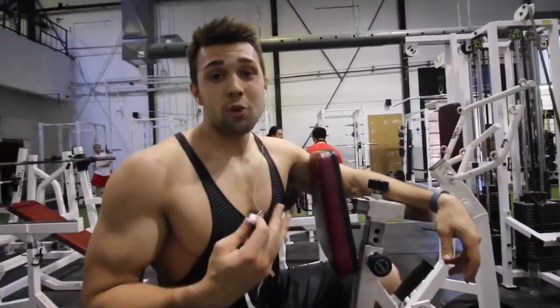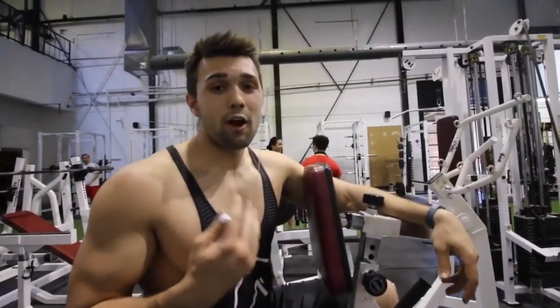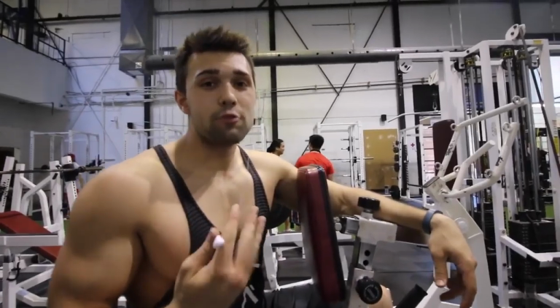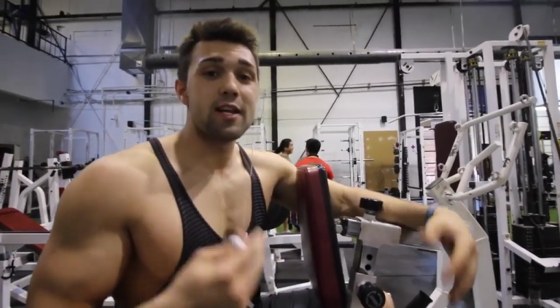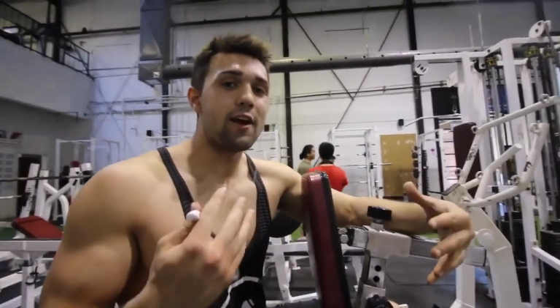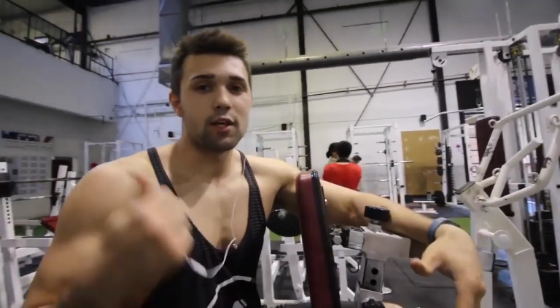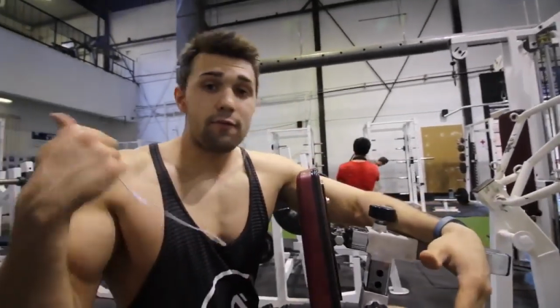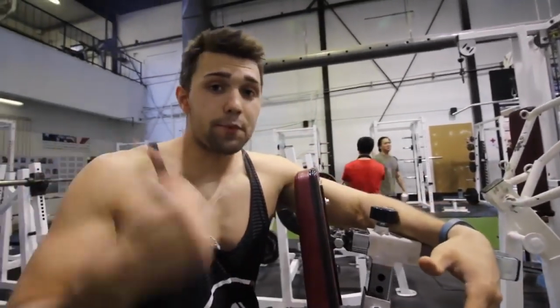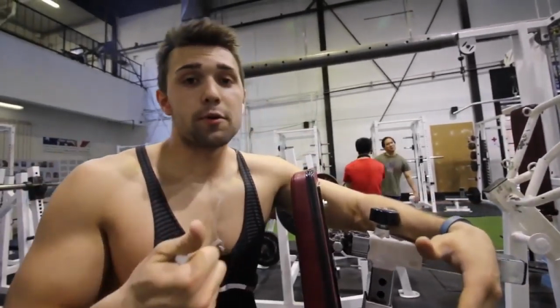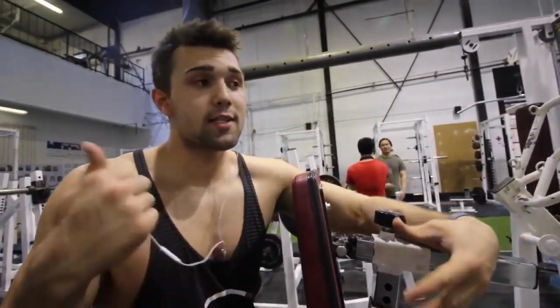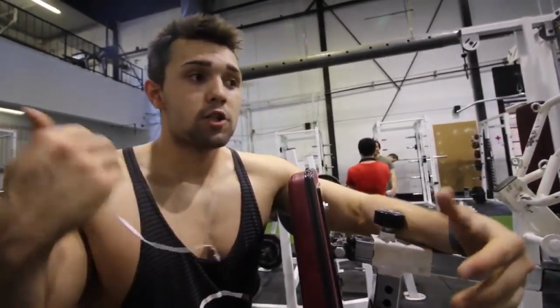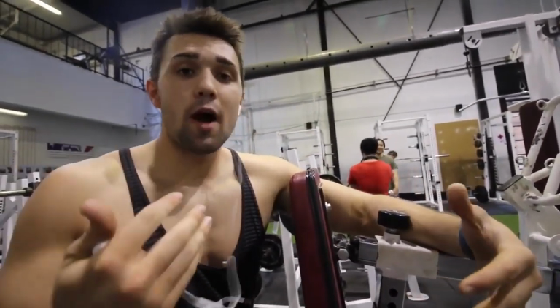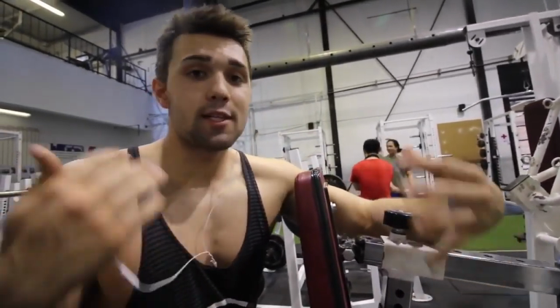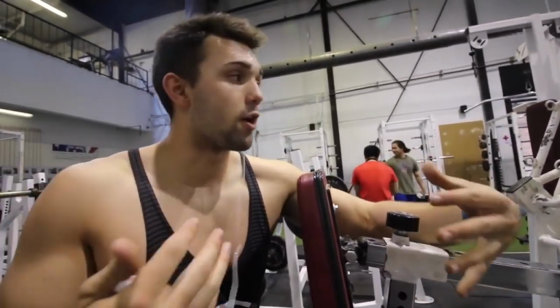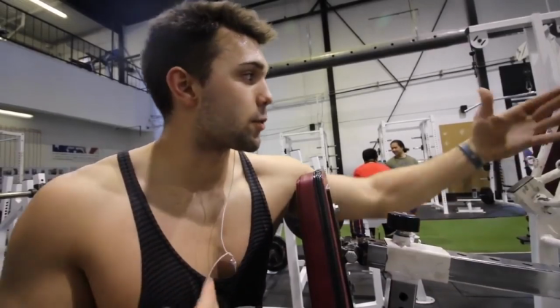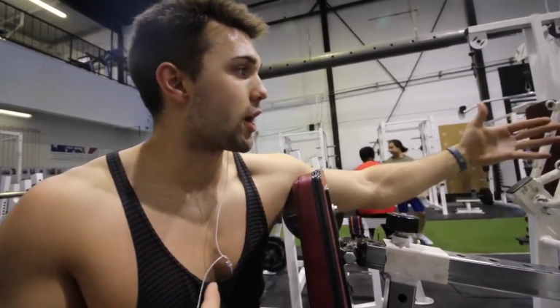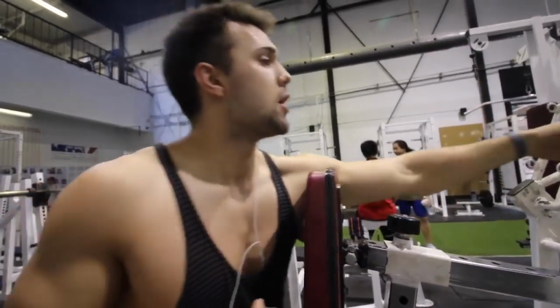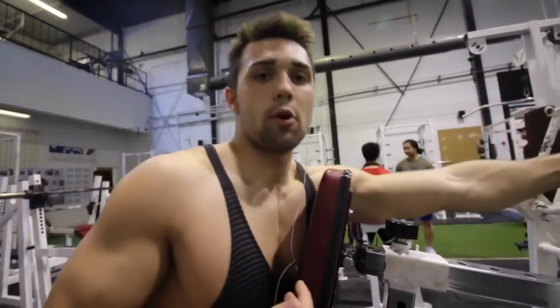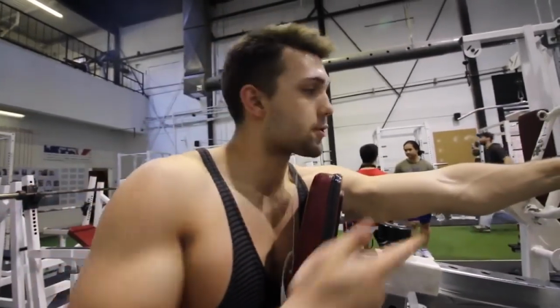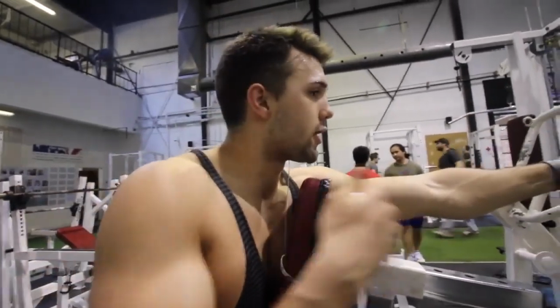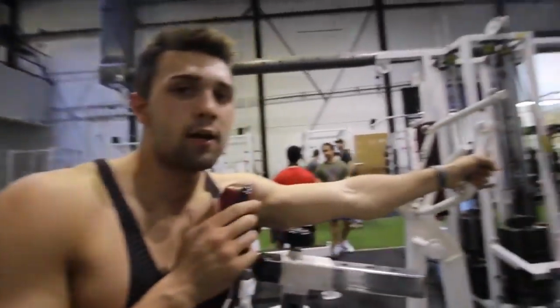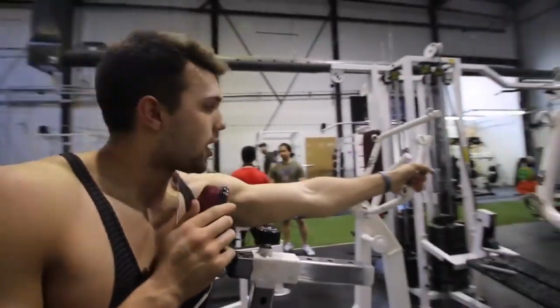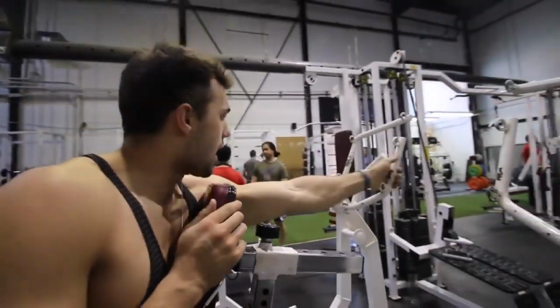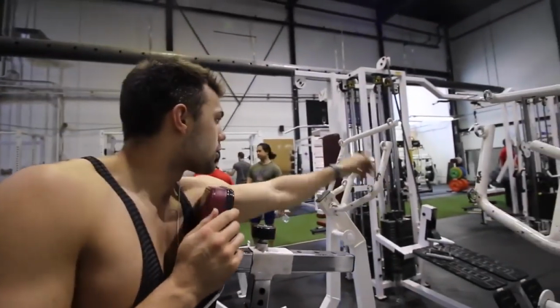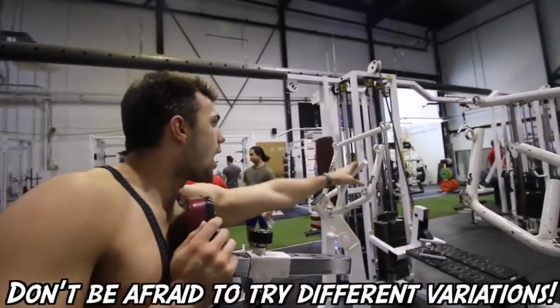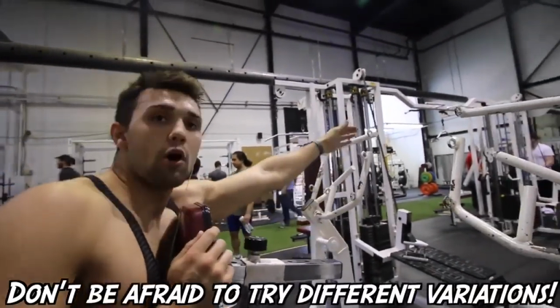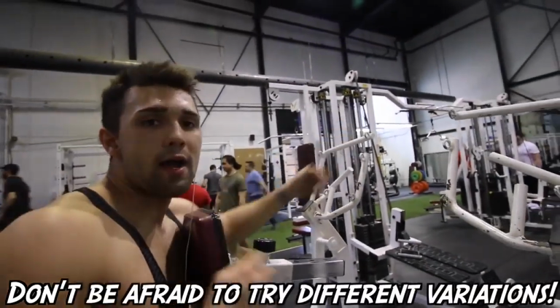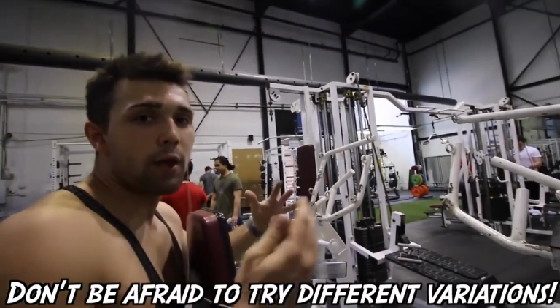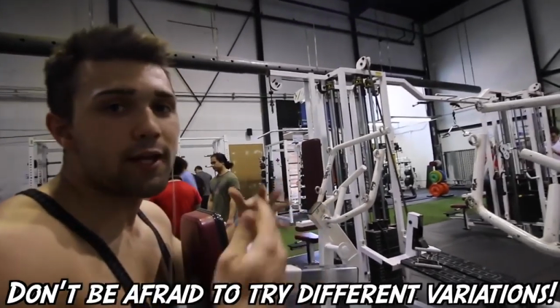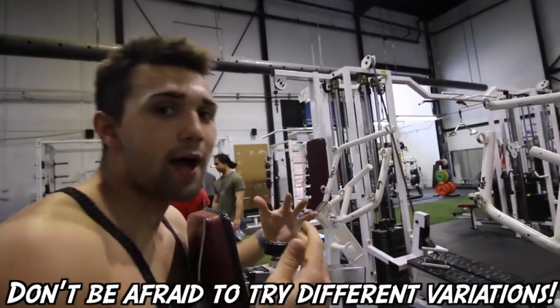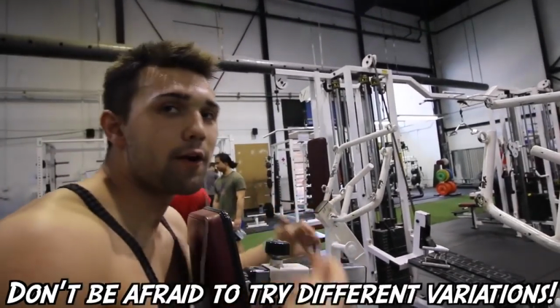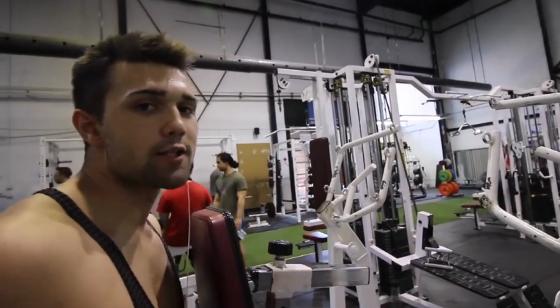Arnold is huge on variation — fire up your super sets, do drop sets, he loves it all. Switch your grips. We have so many options: you can go wide, you can go high. Play with it and hit your back from different angles.